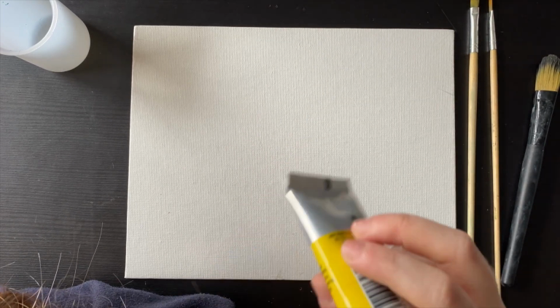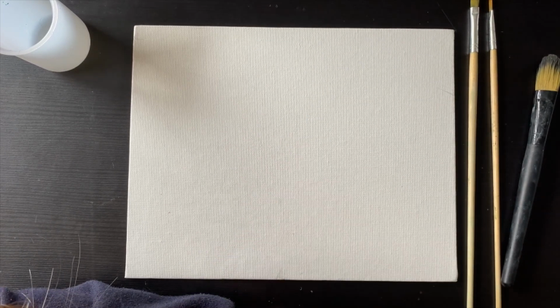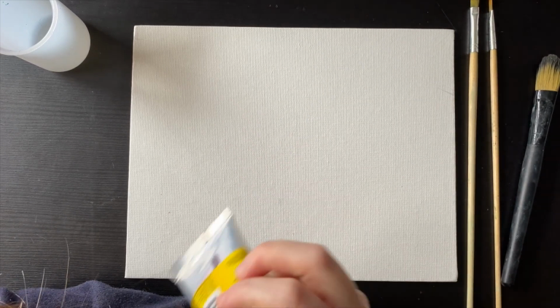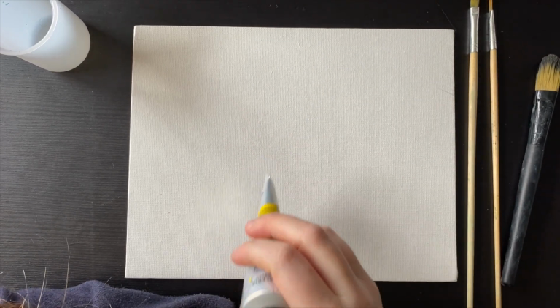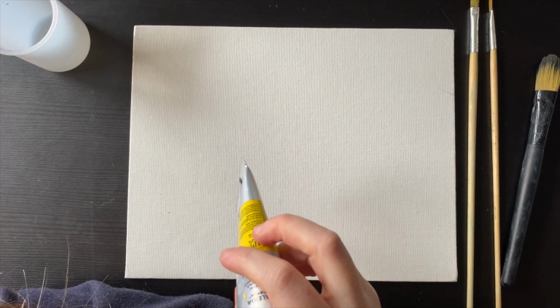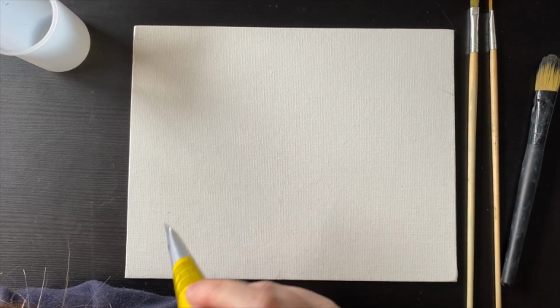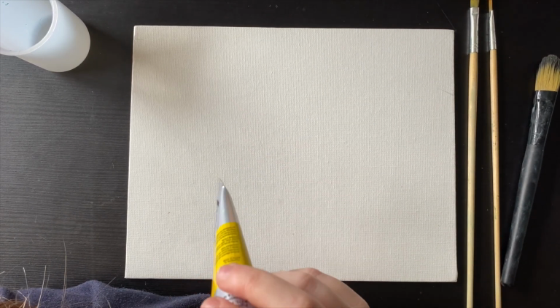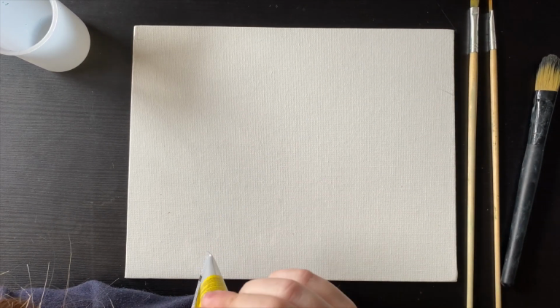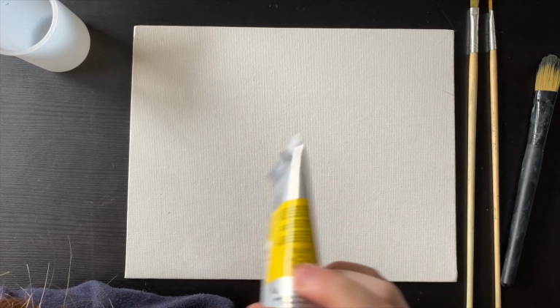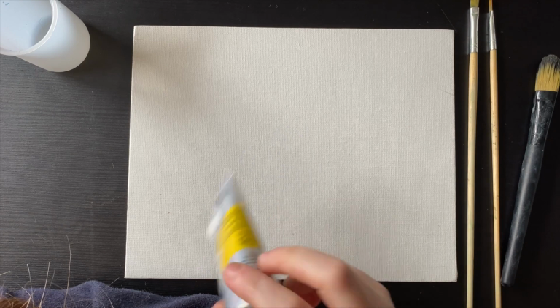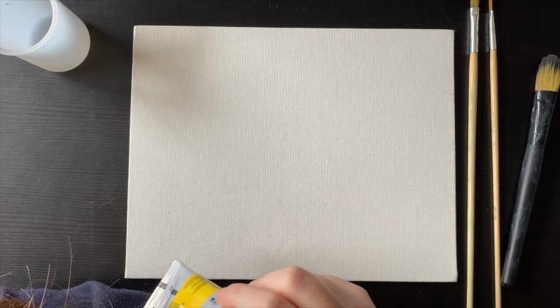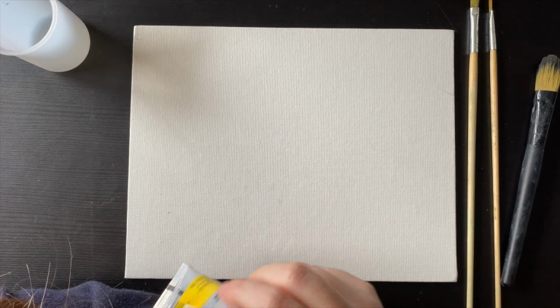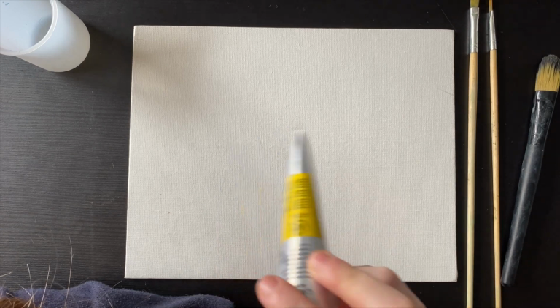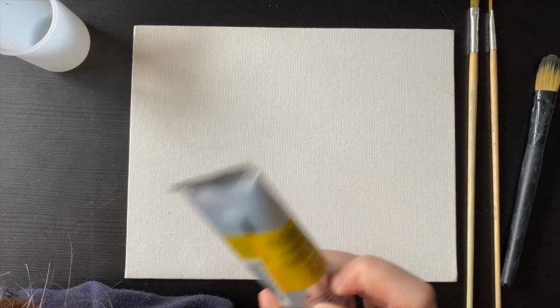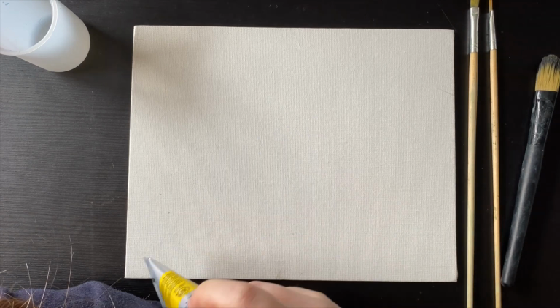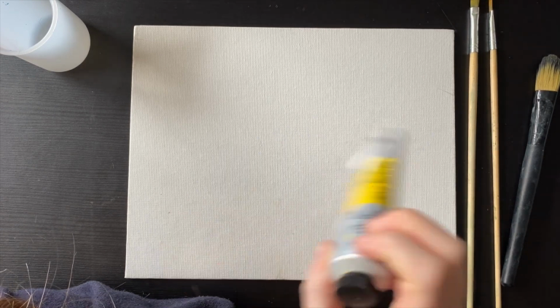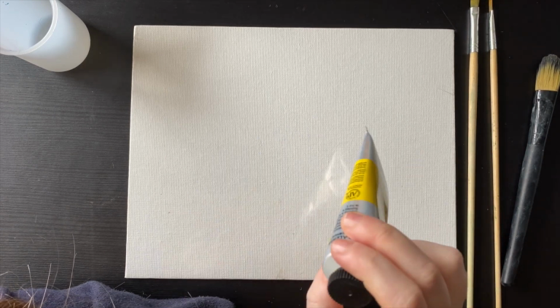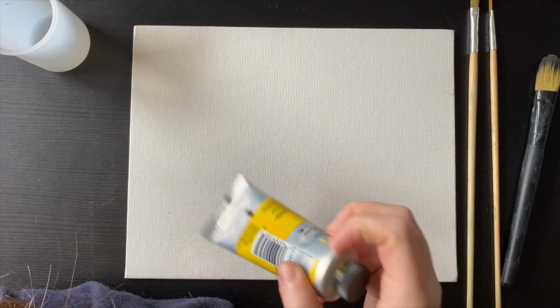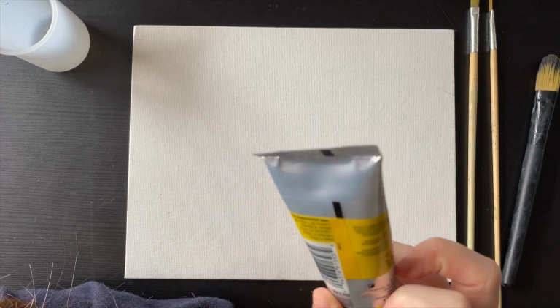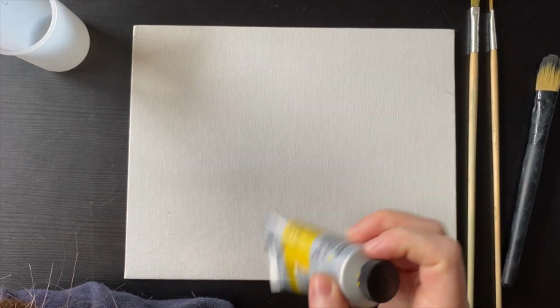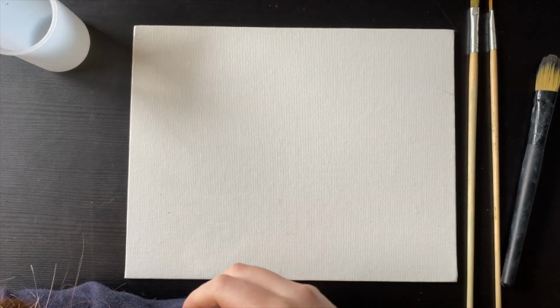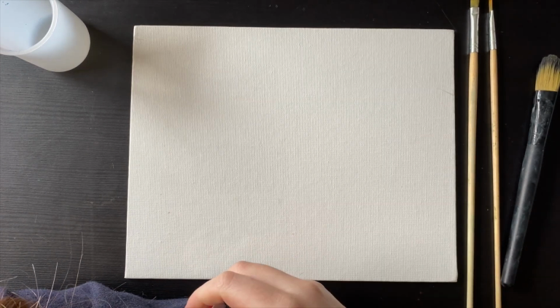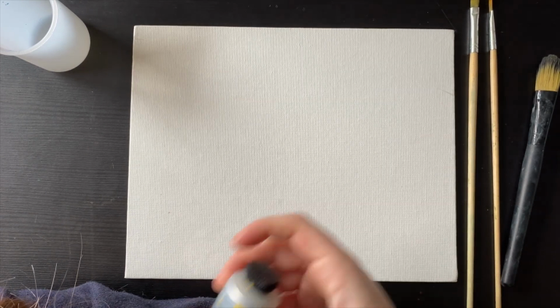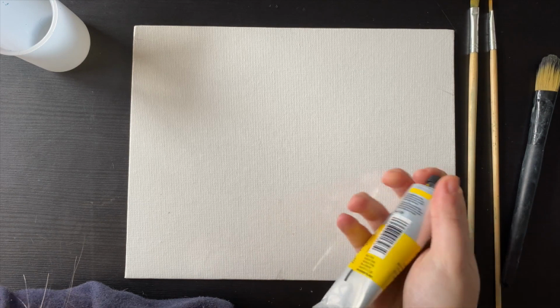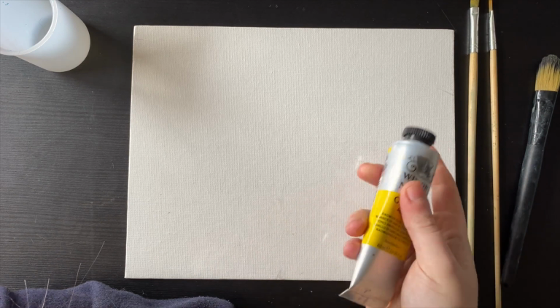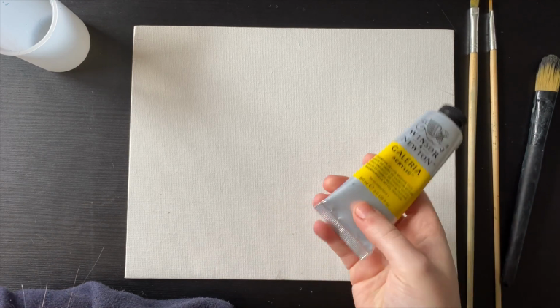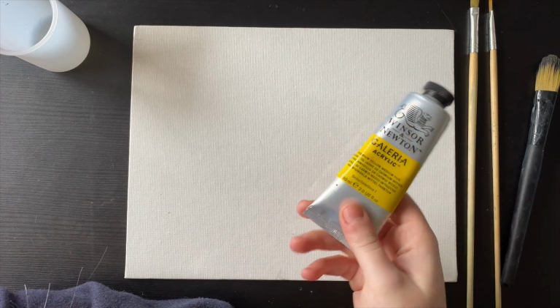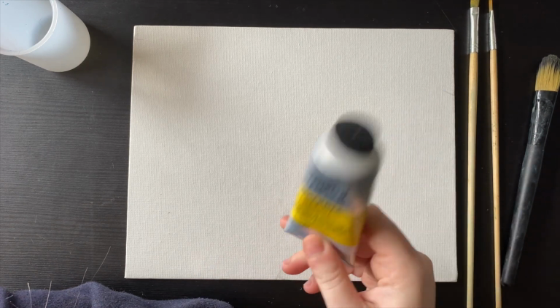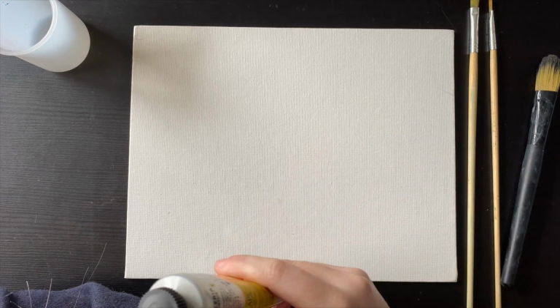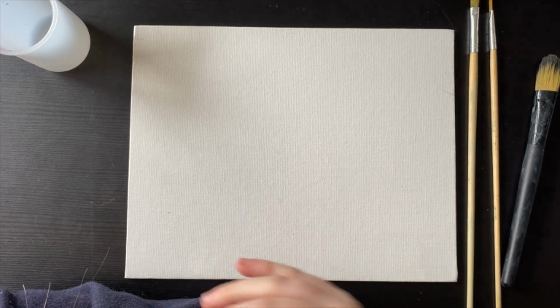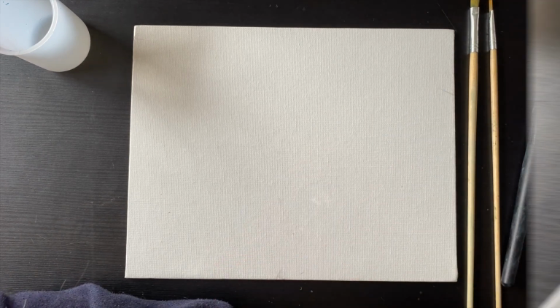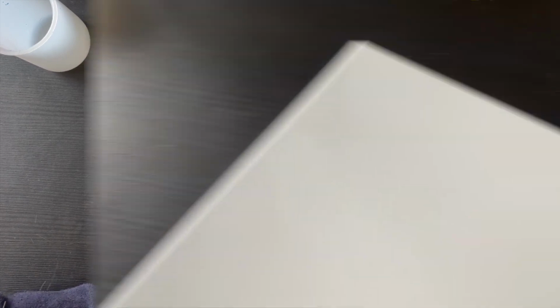So let's jump straight into this — I'm going to sketch it out, apply a base coat, and then start painting the finer details and colours on top of that.